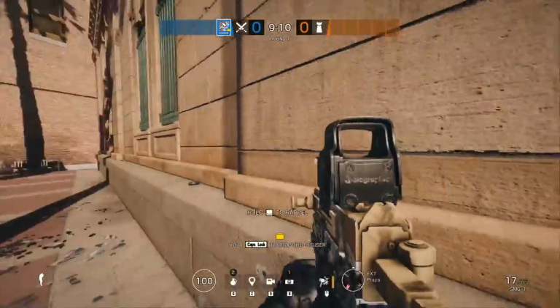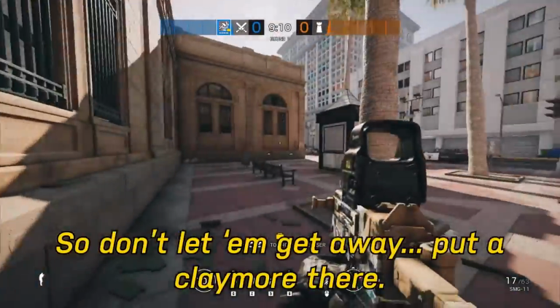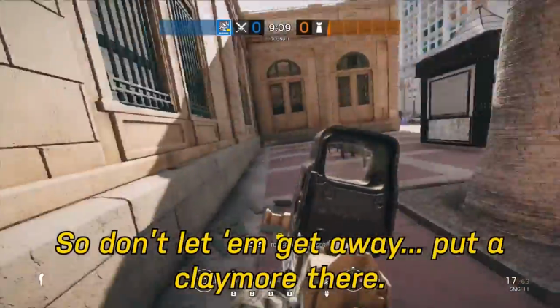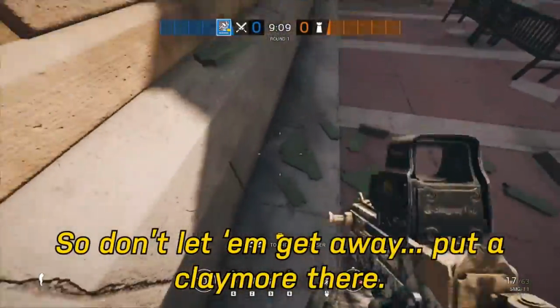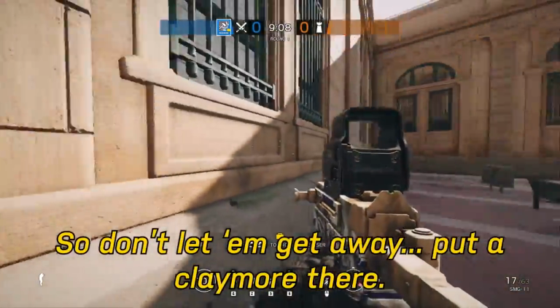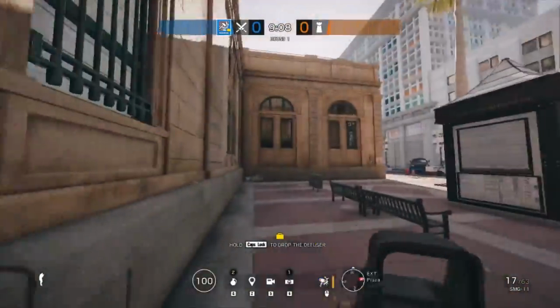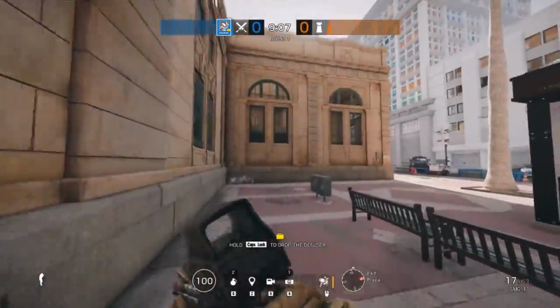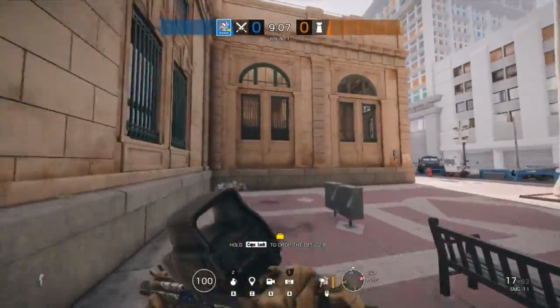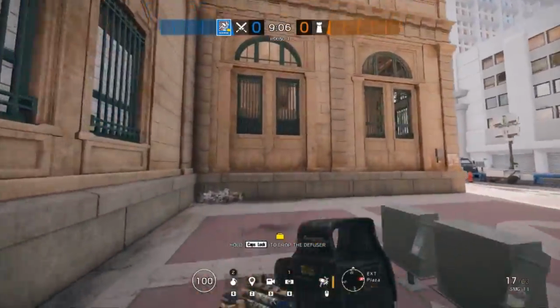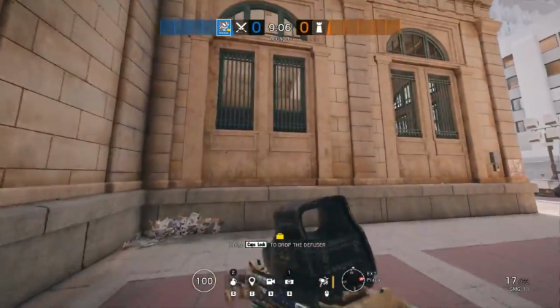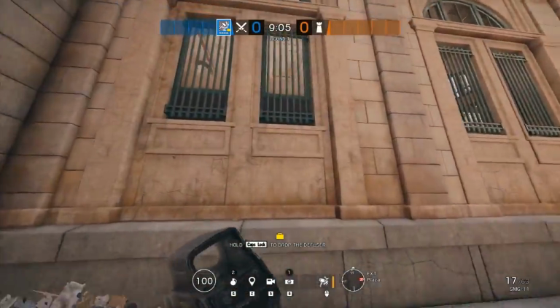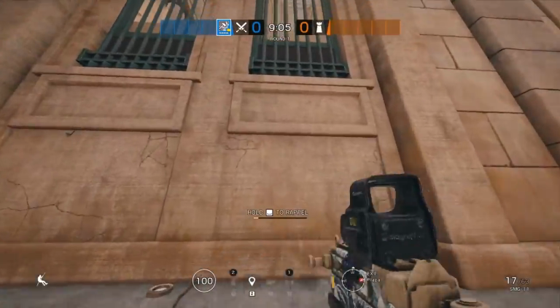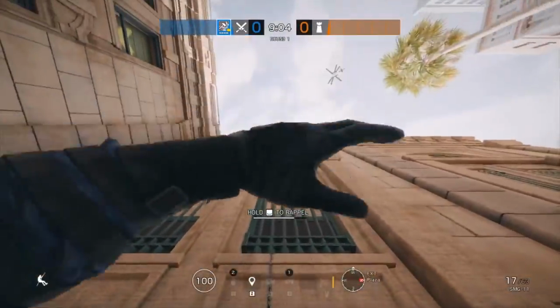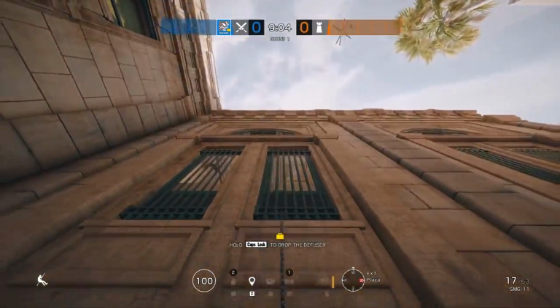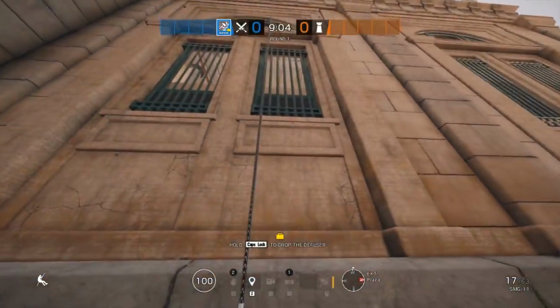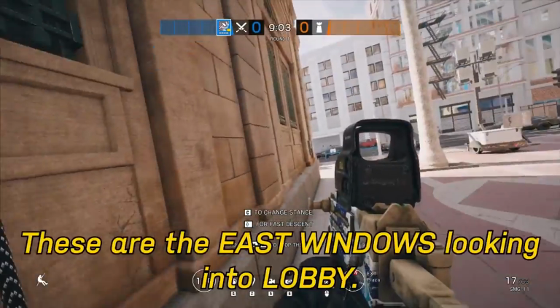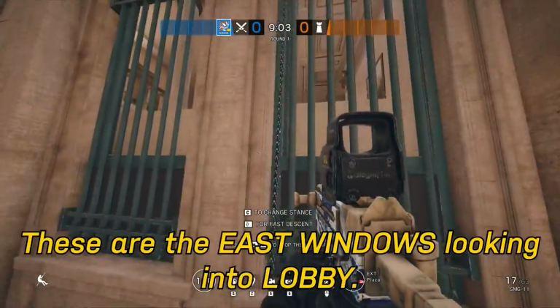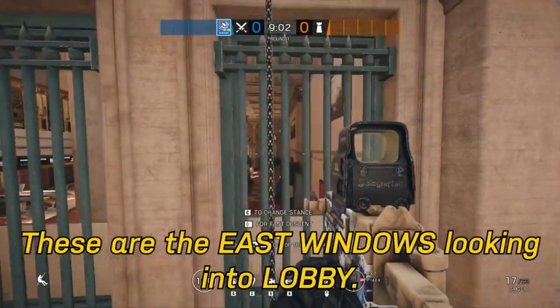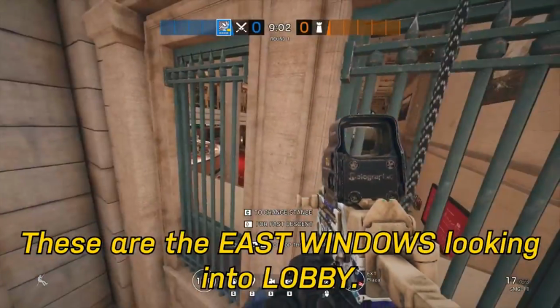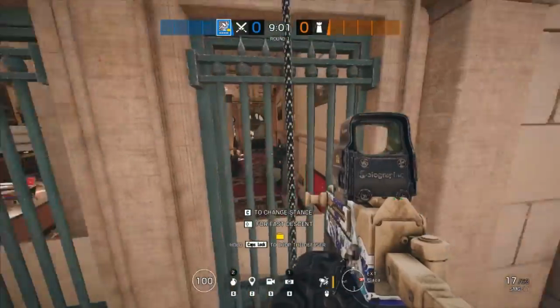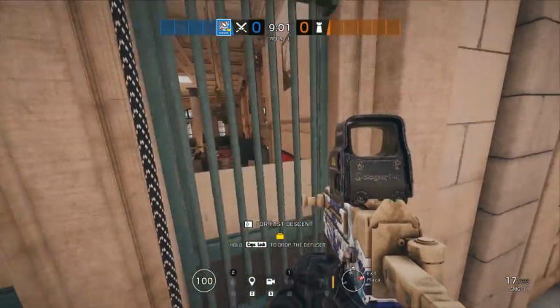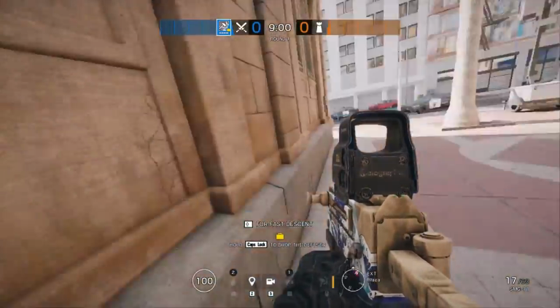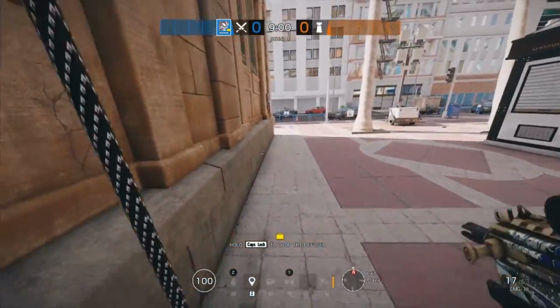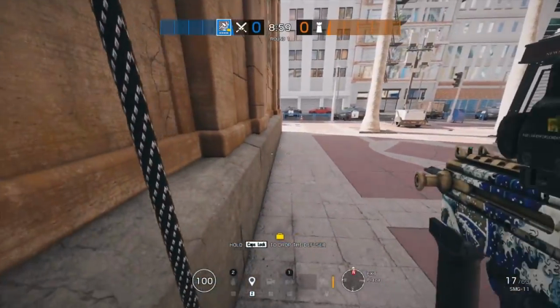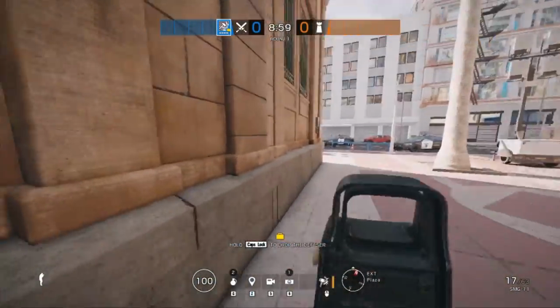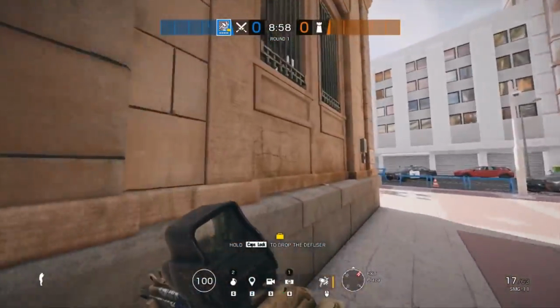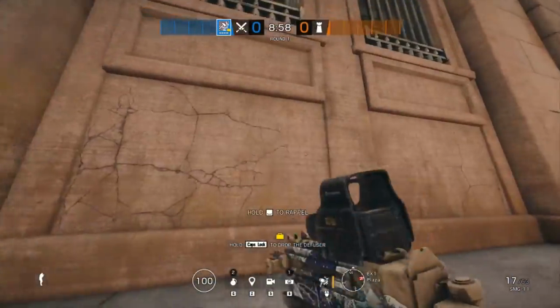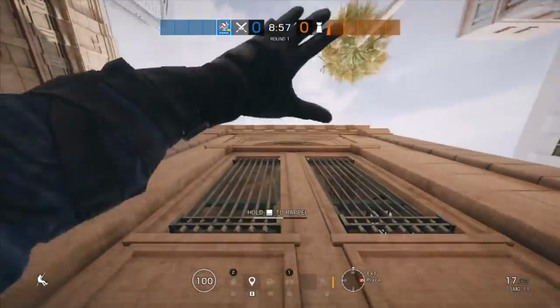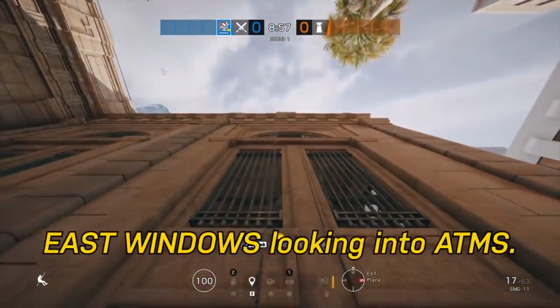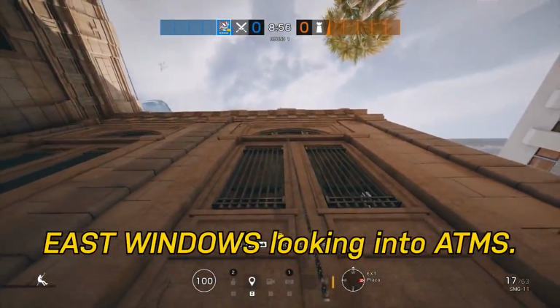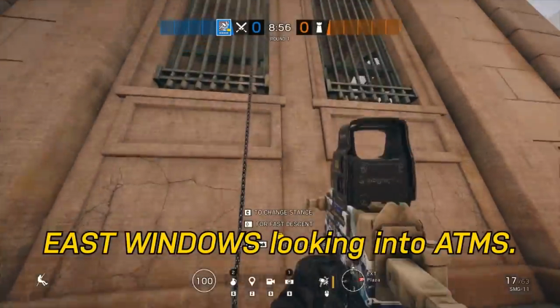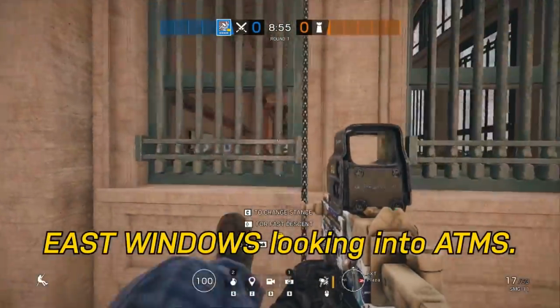So don't let them get away — put a claymore there. These are the East Windows looking into Lobby, and East Windows looking into ATMs.